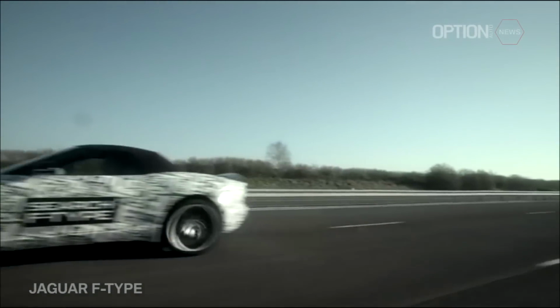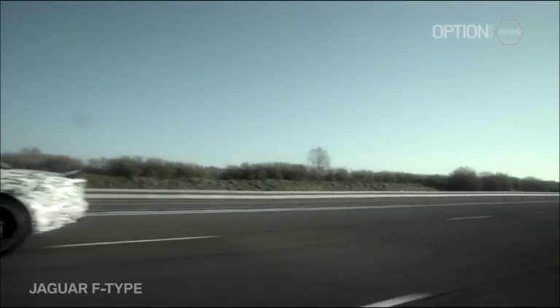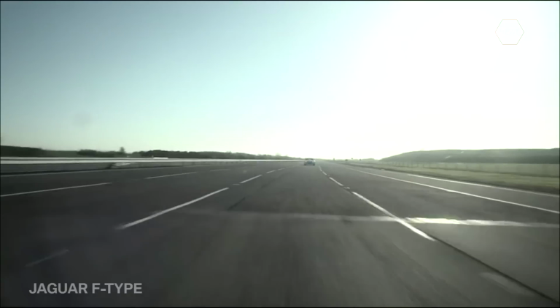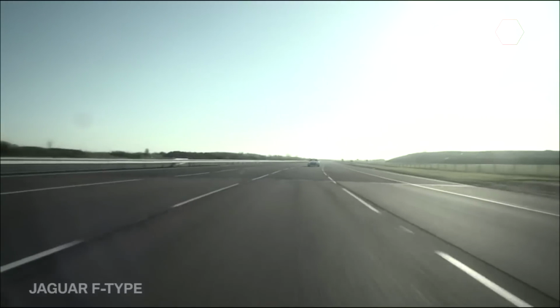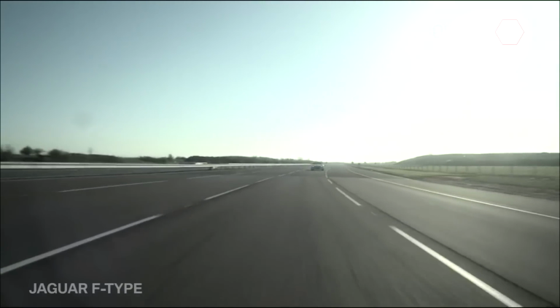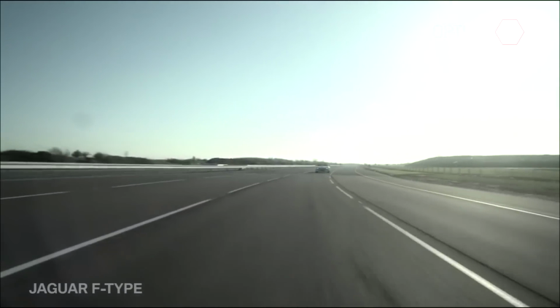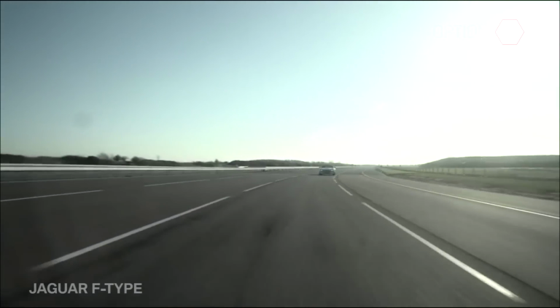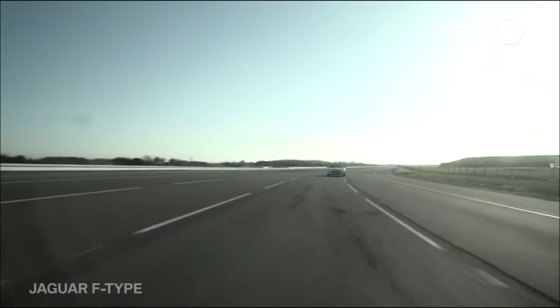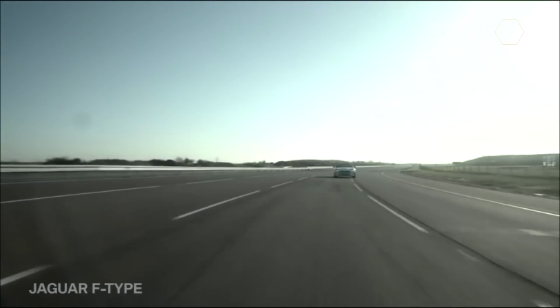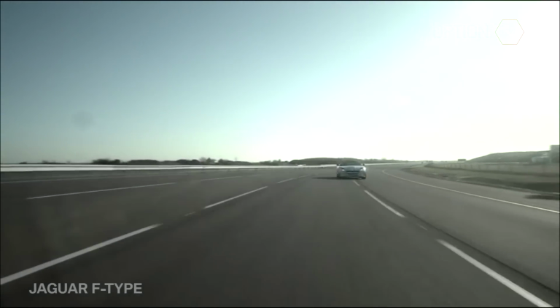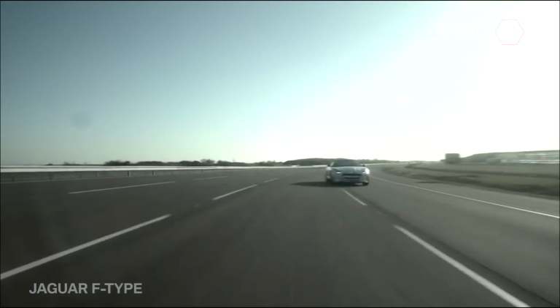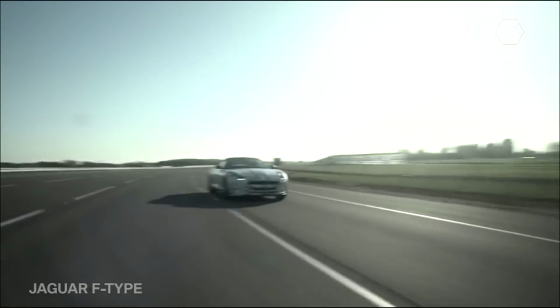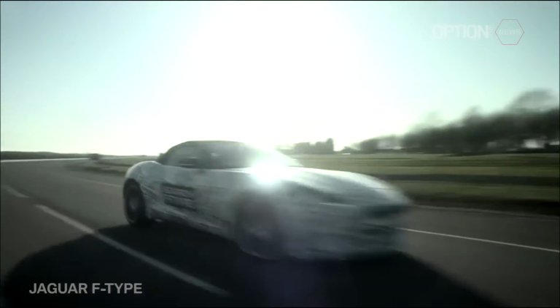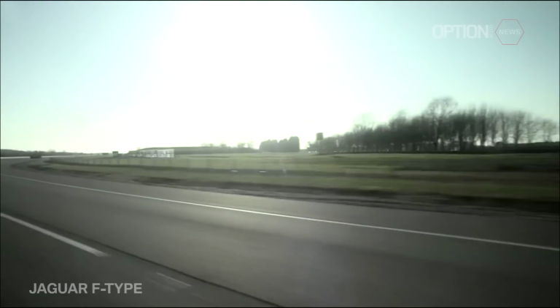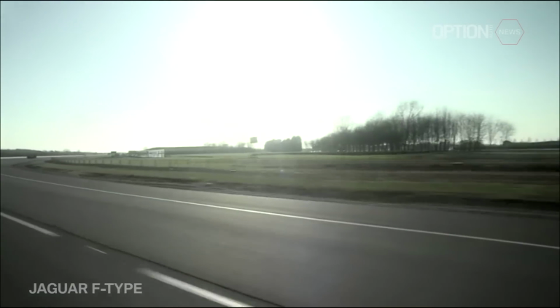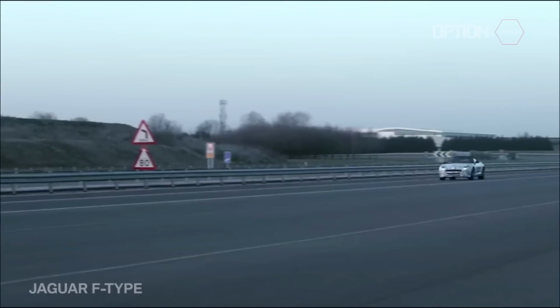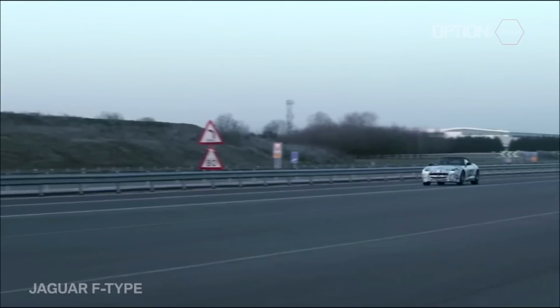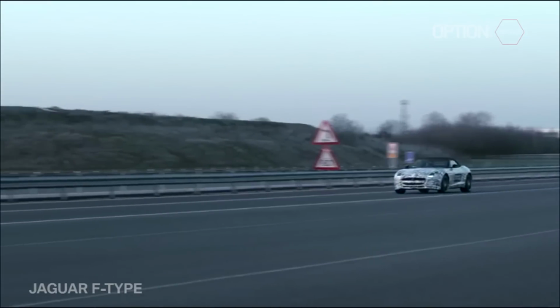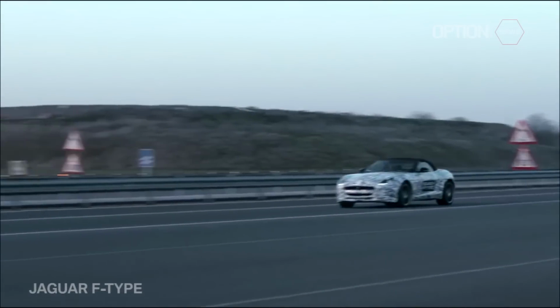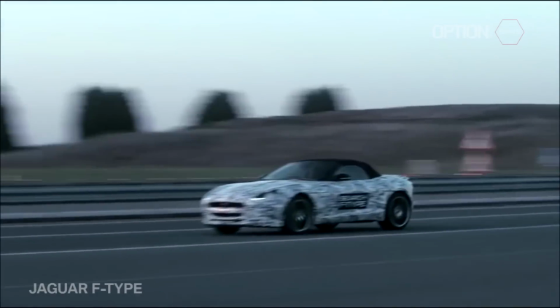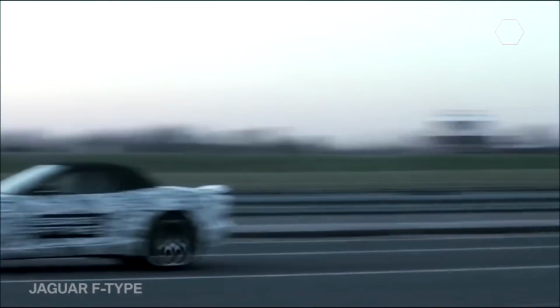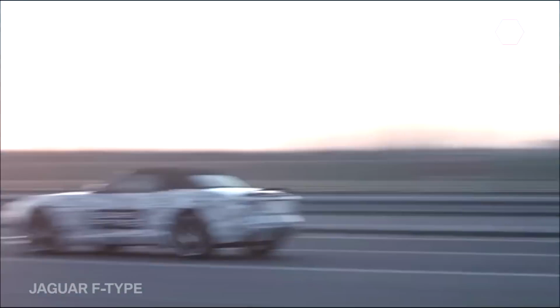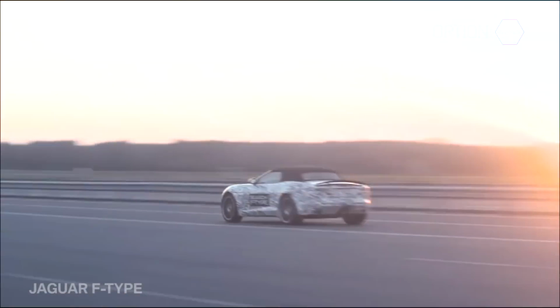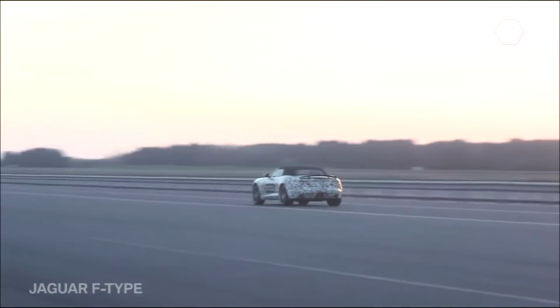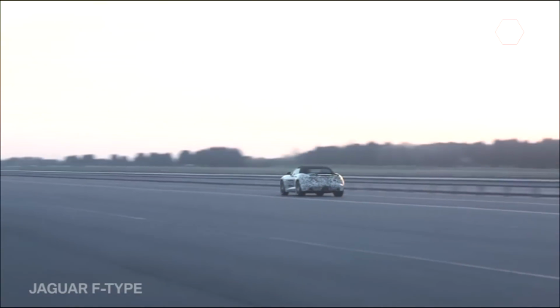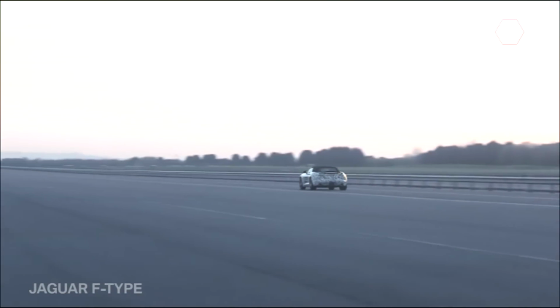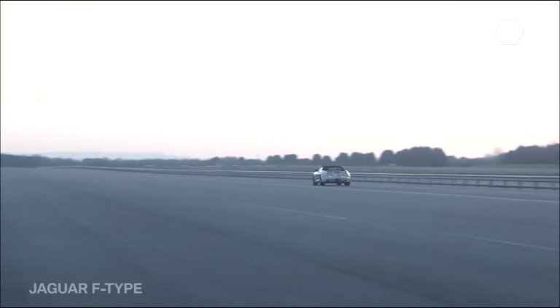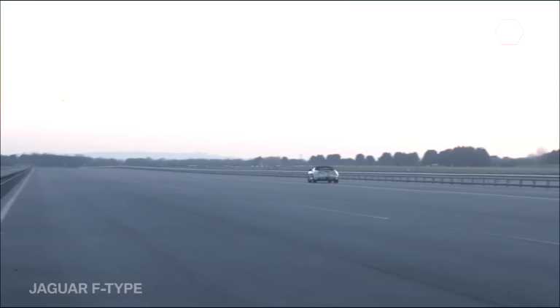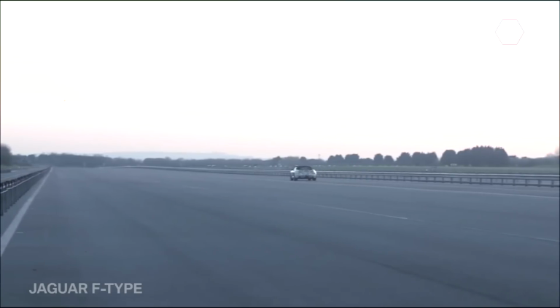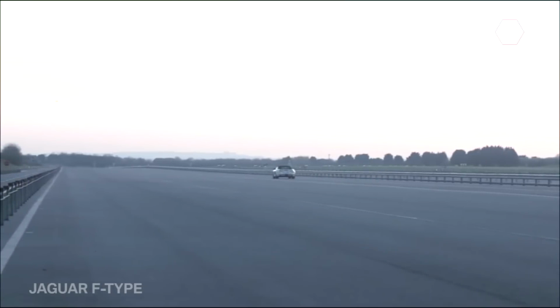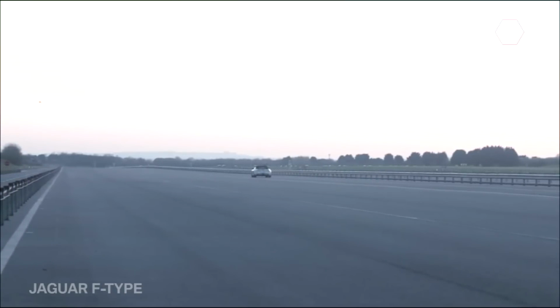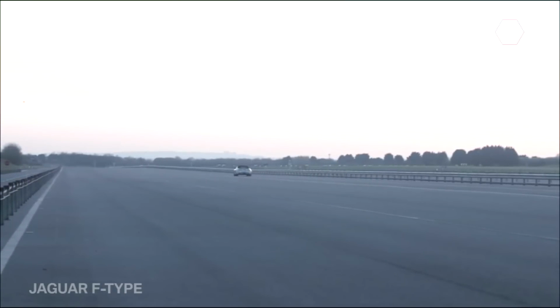Tell me about the construction of the chassis. The F-Type is constructed of aluminium, so it gives us a very light, very stiff platform. So the fundamentals are absolutely right. Bloody quick isn't it?